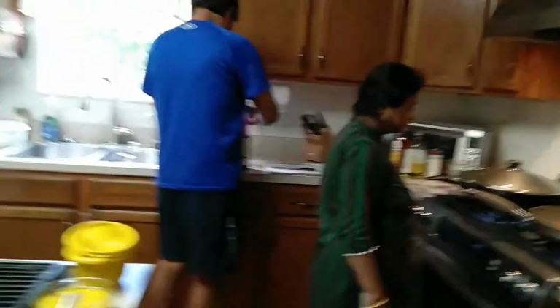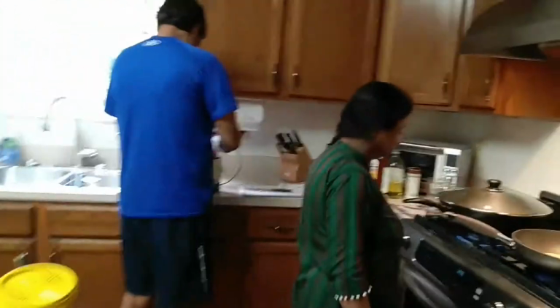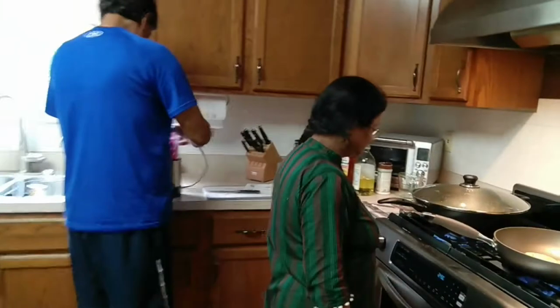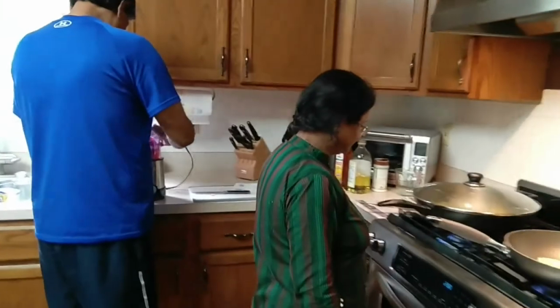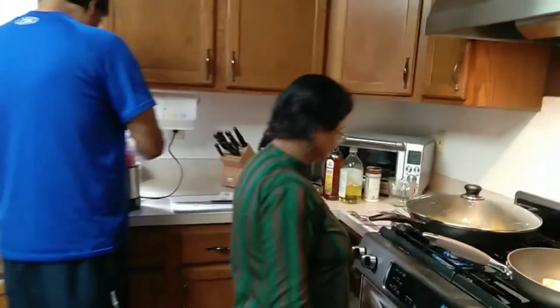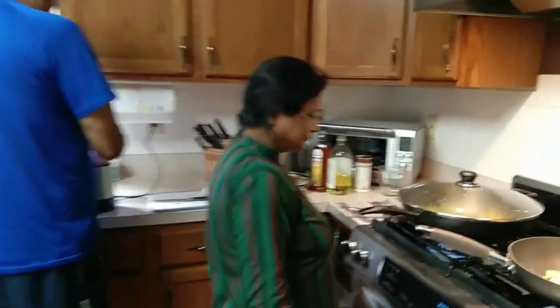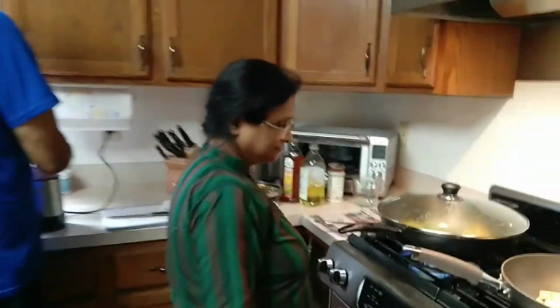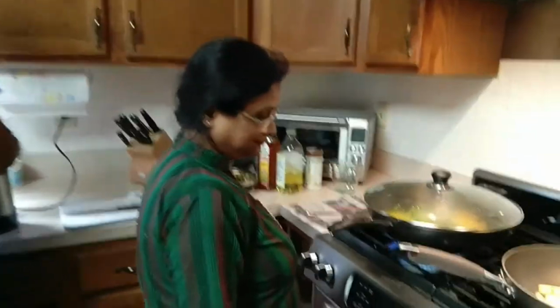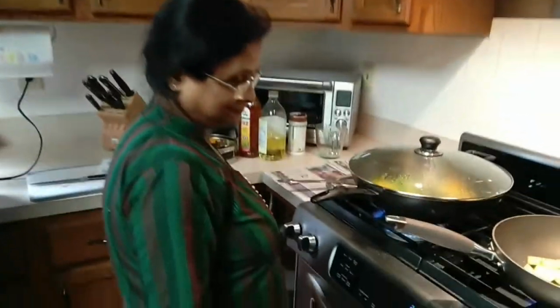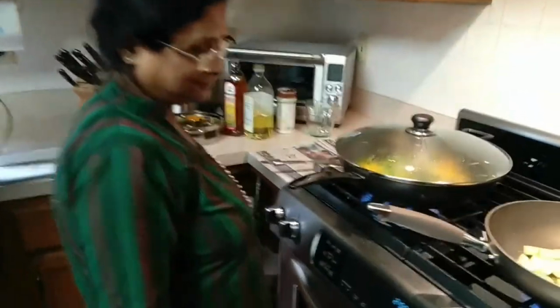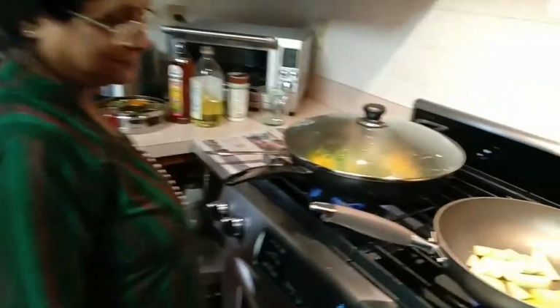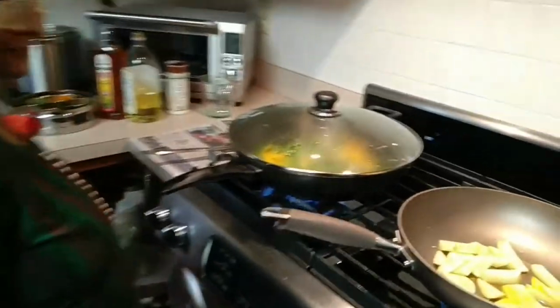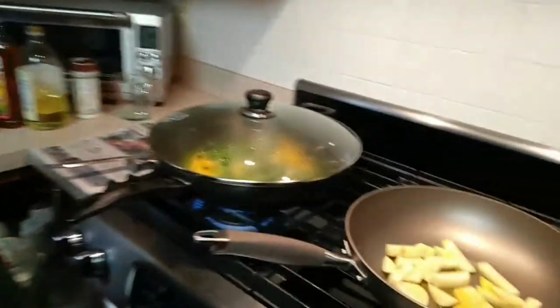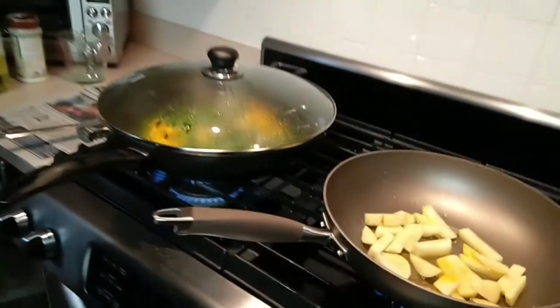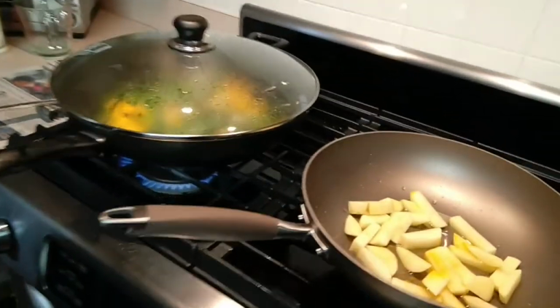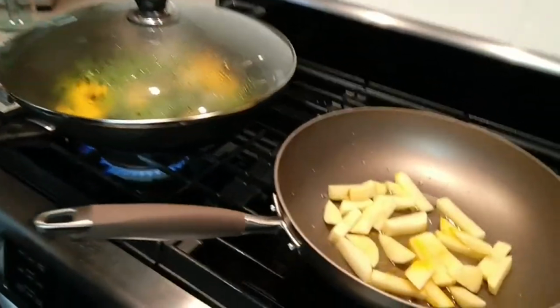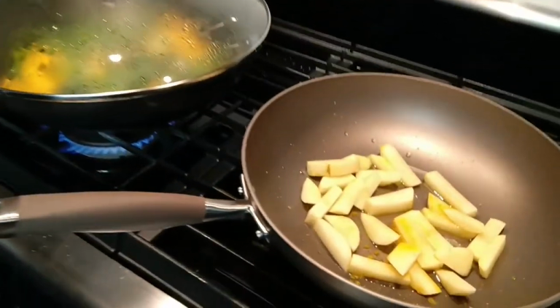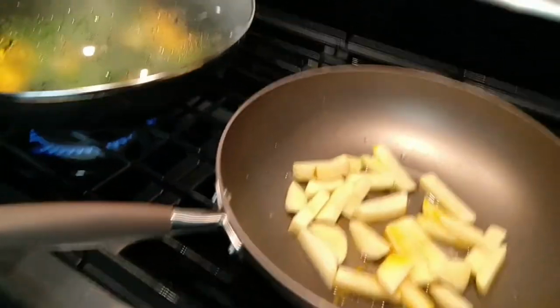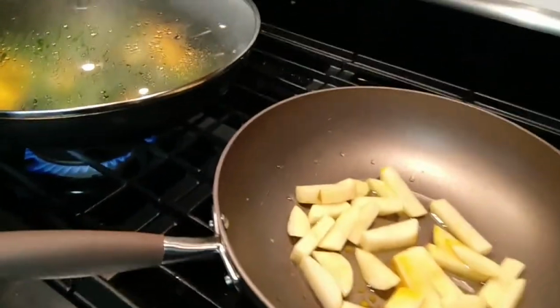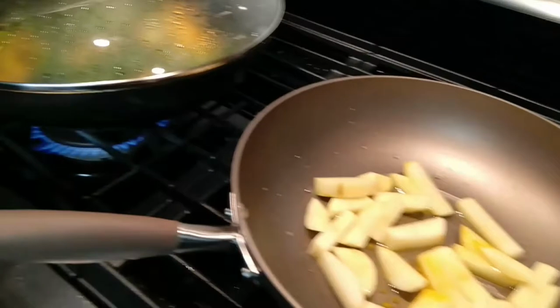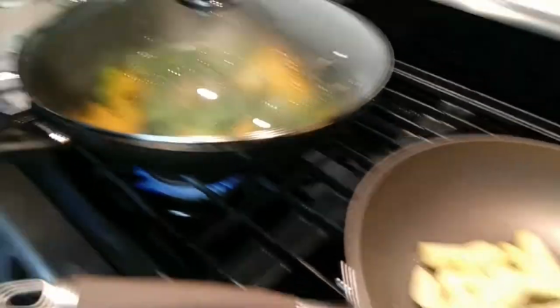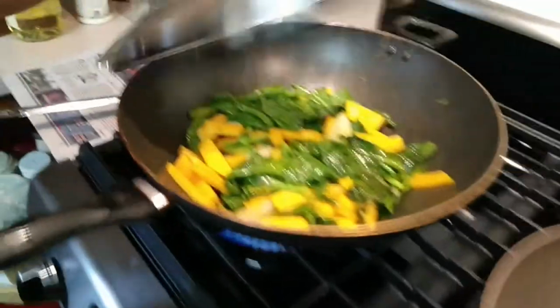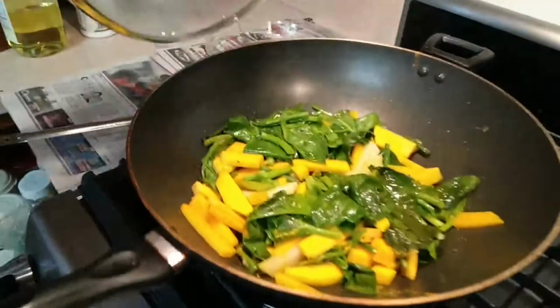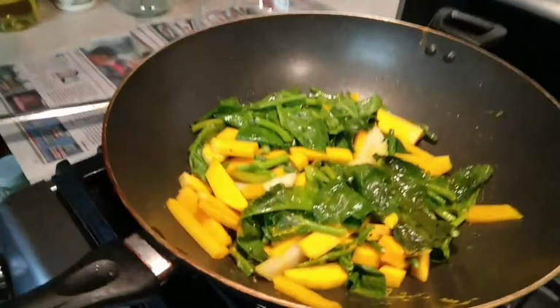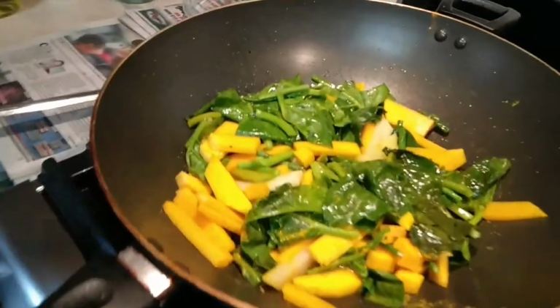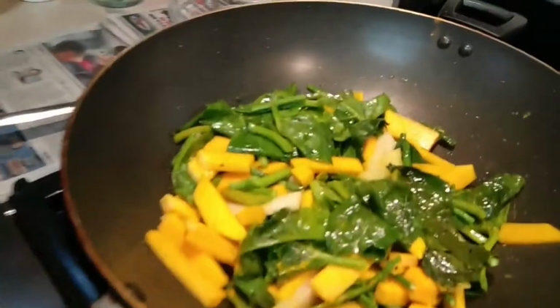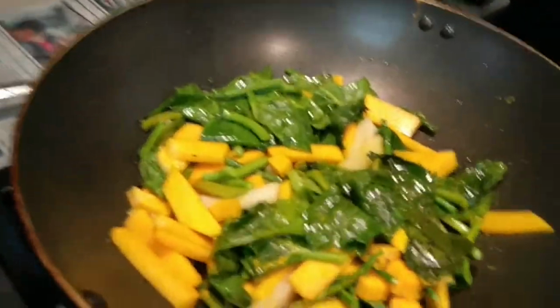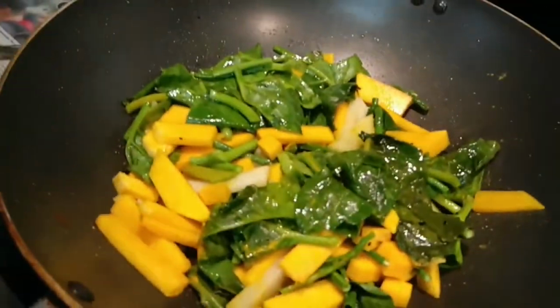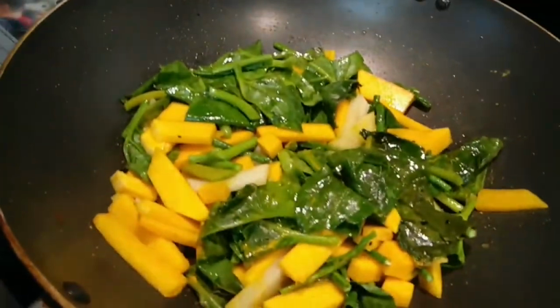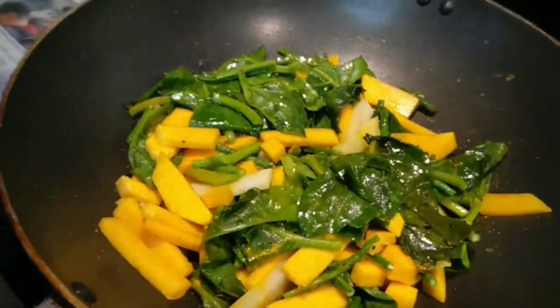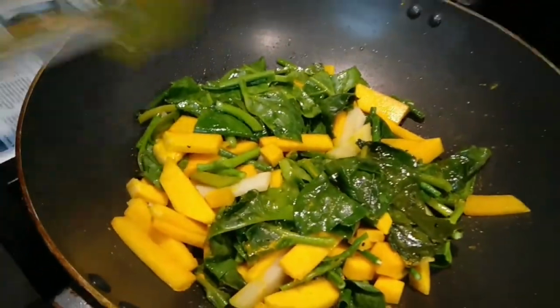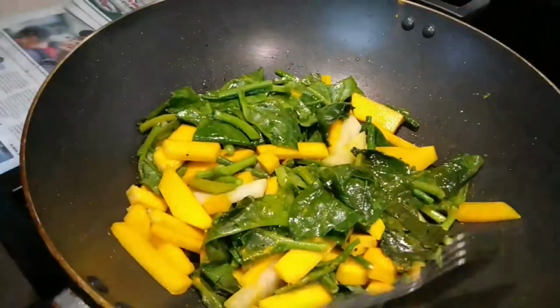Here is Mithu Bodhi cooking Dhokat Danna. Here we have potato, garden, and Pusat — Pusat and Dhokat Danna.